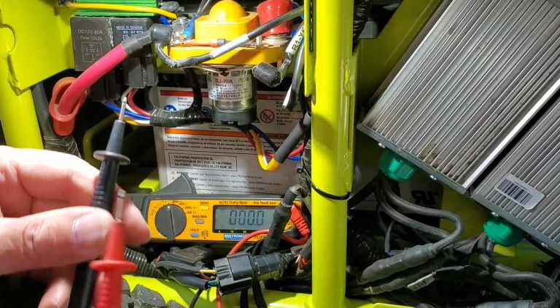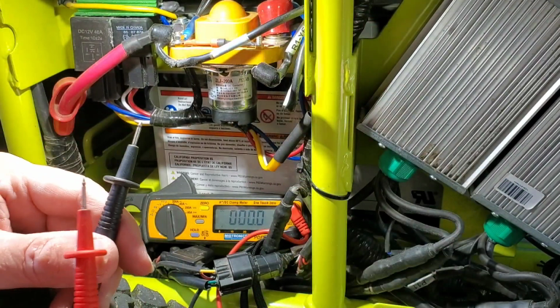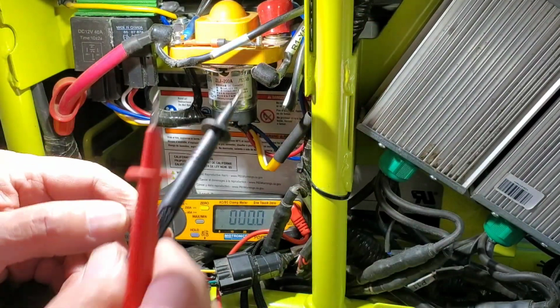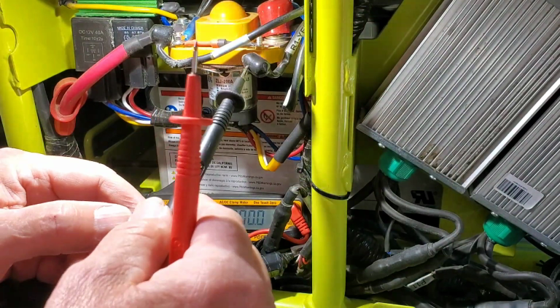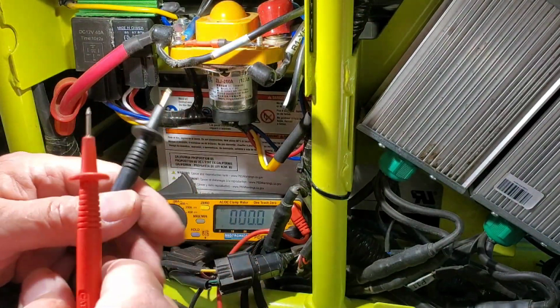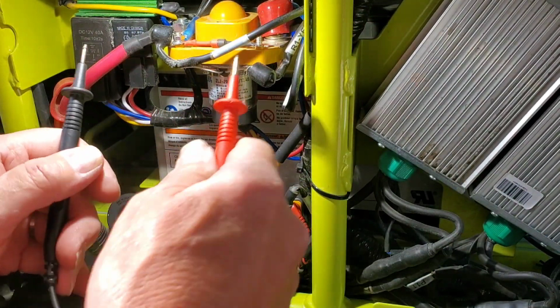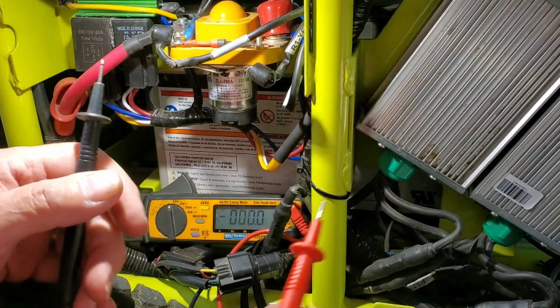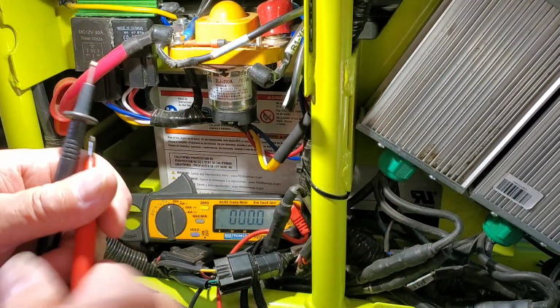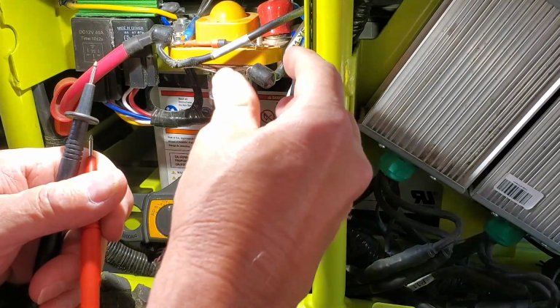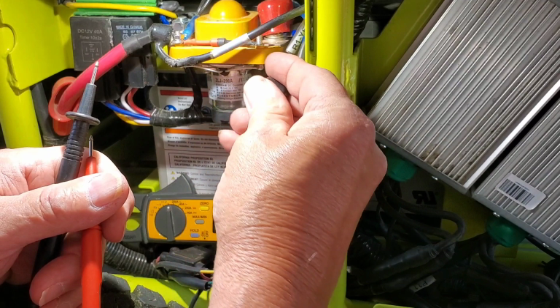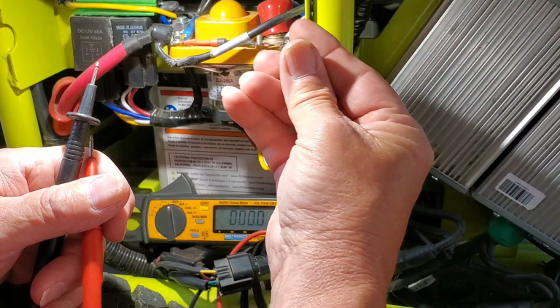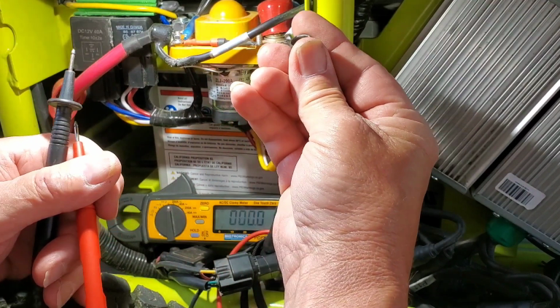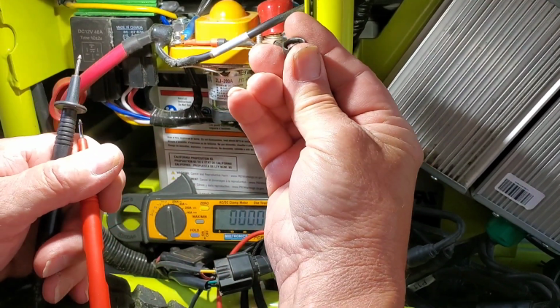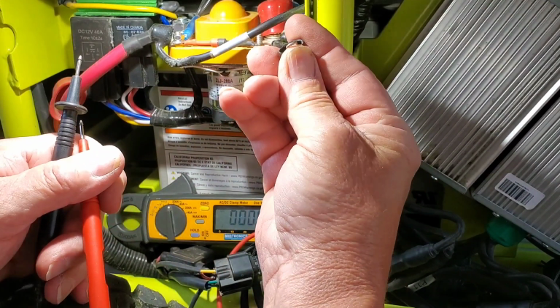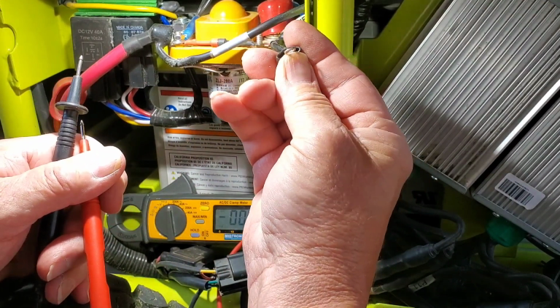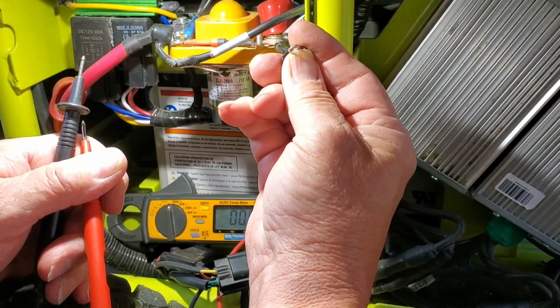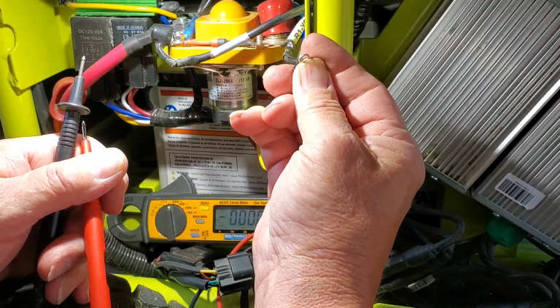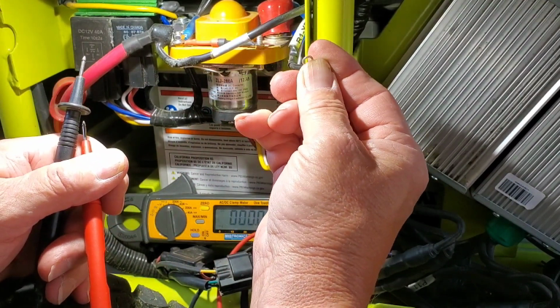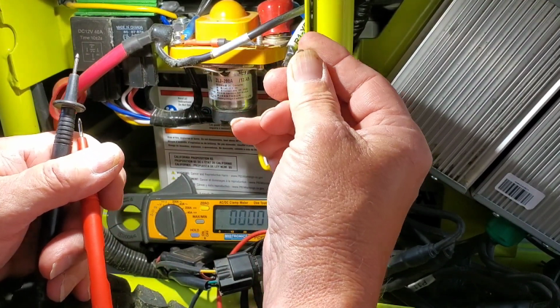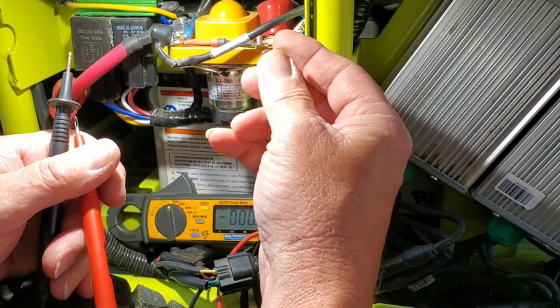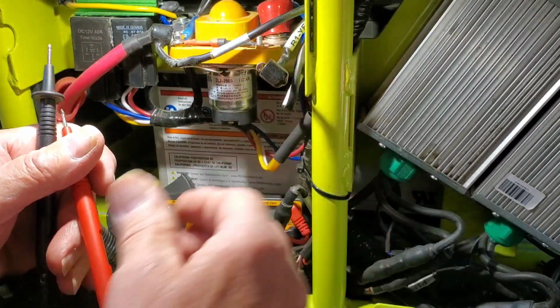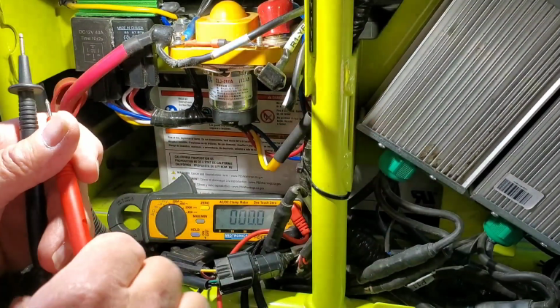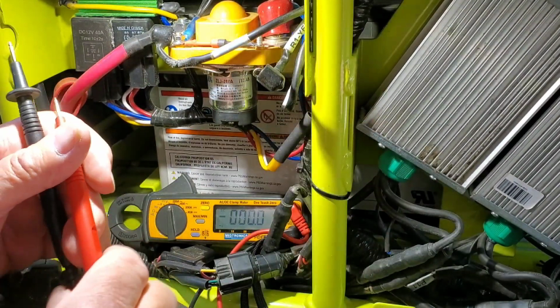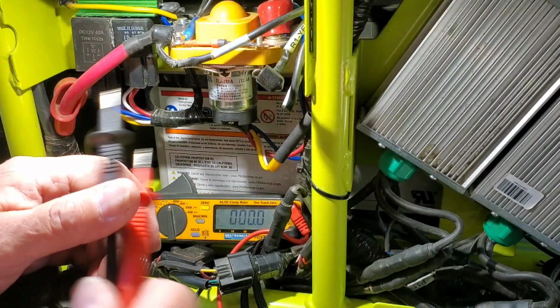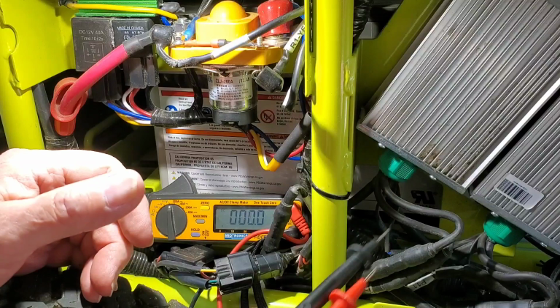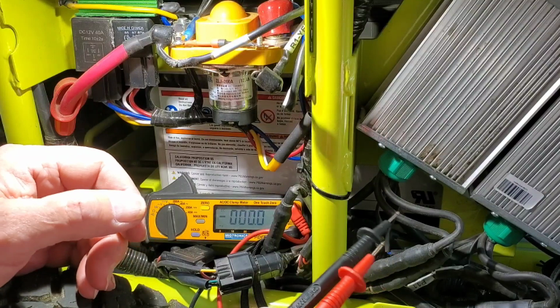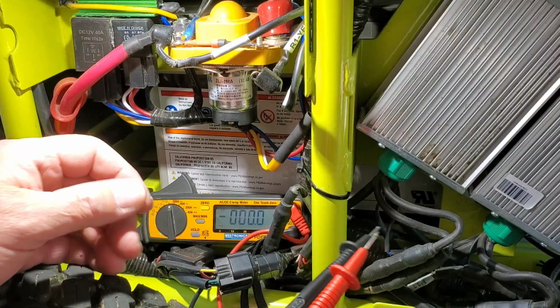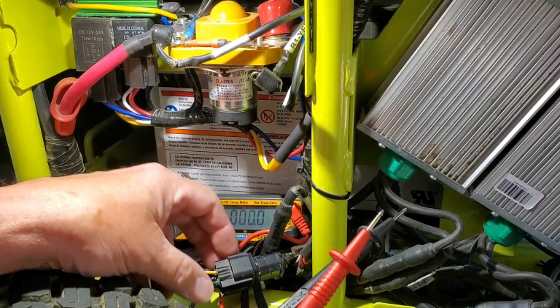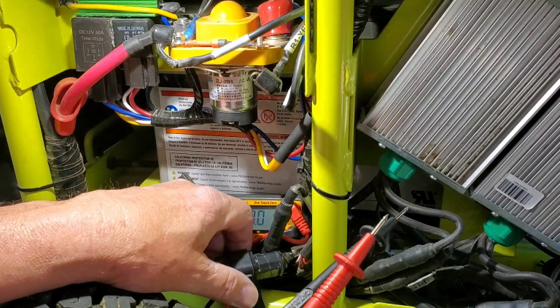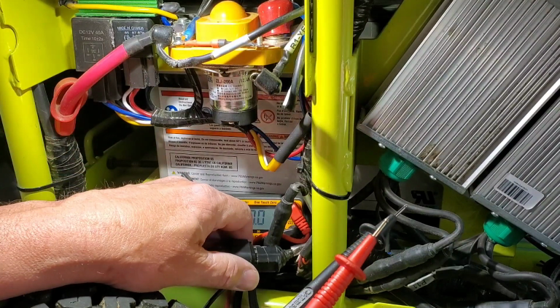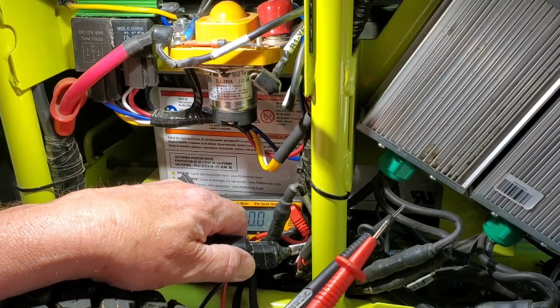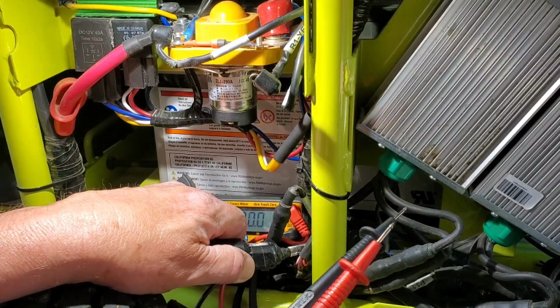Now, if you don't have 12 volts on this wire, since all the tests have passed at this point in time, the DC-DC converter is bad.